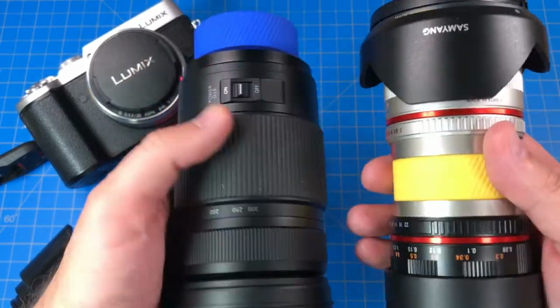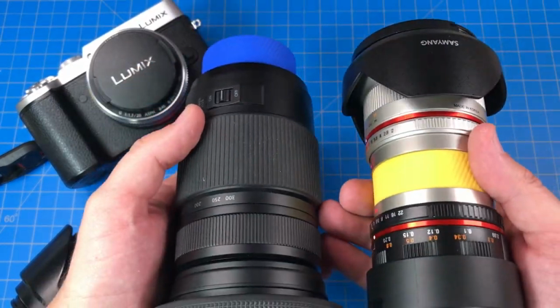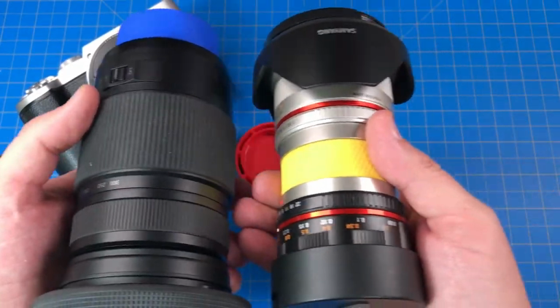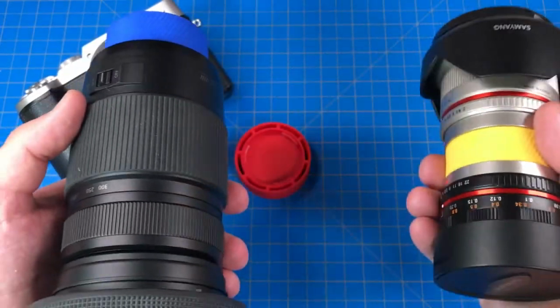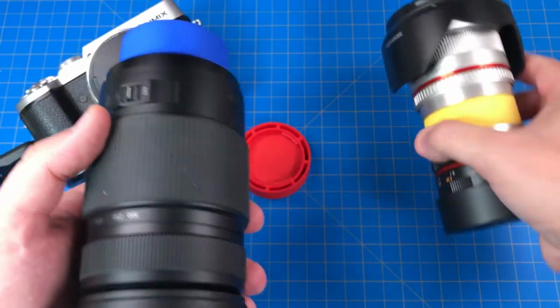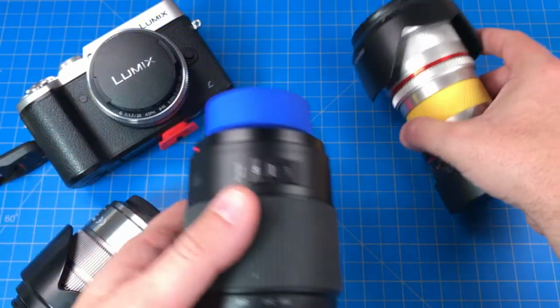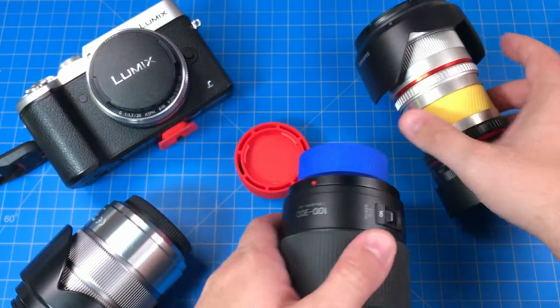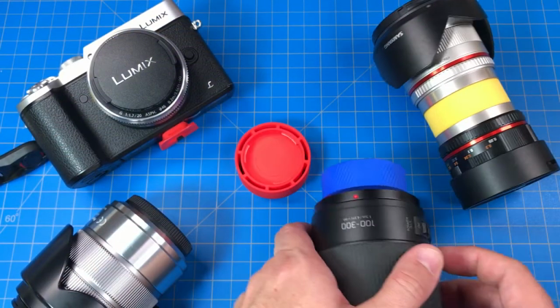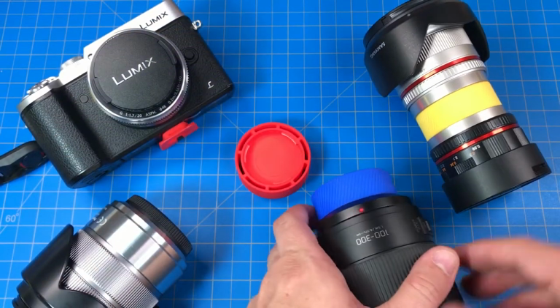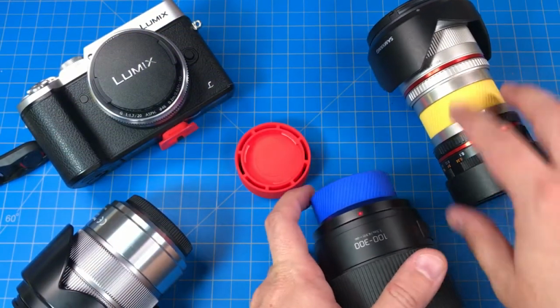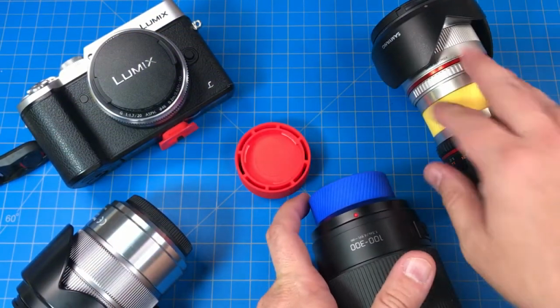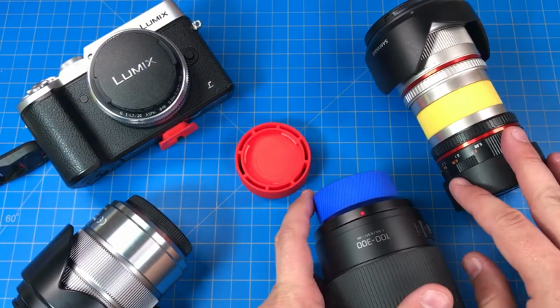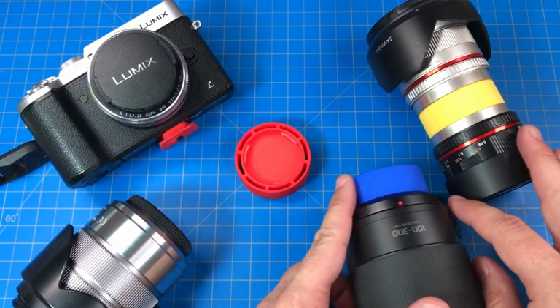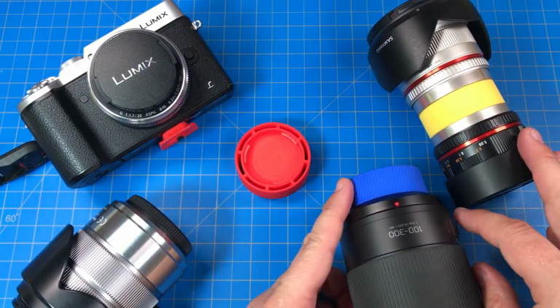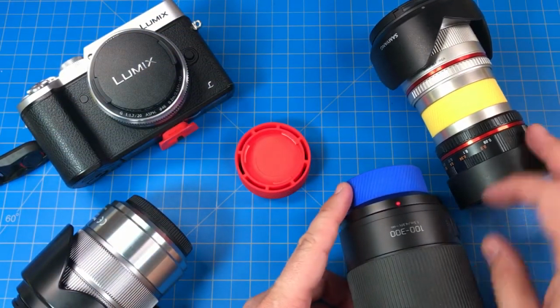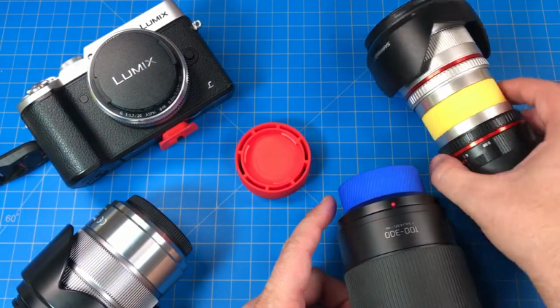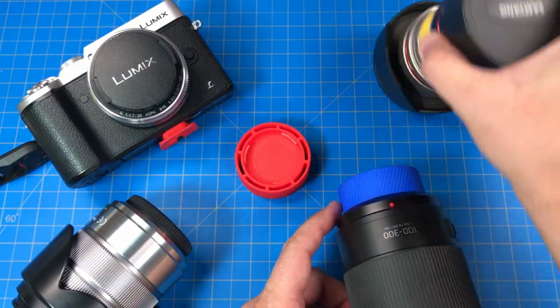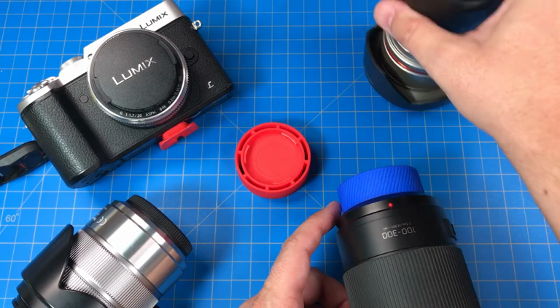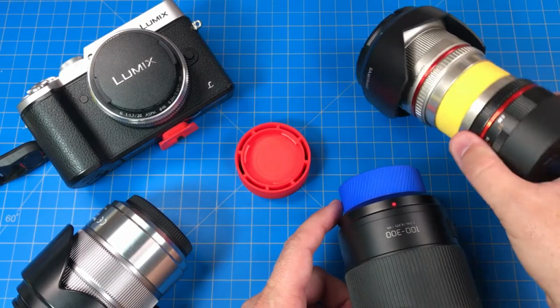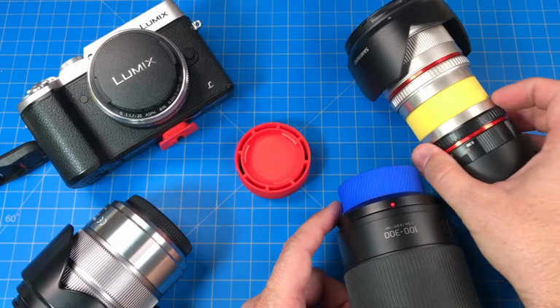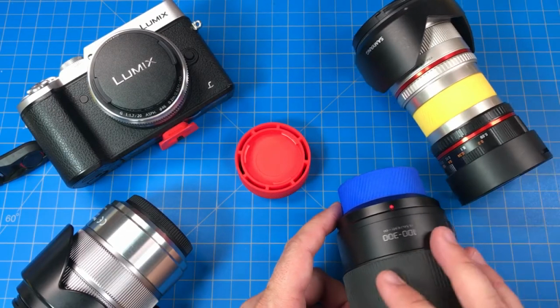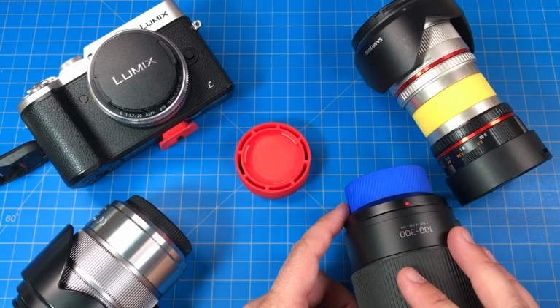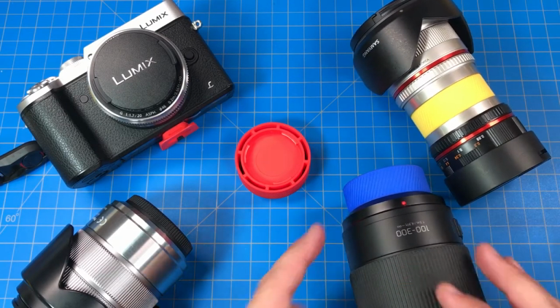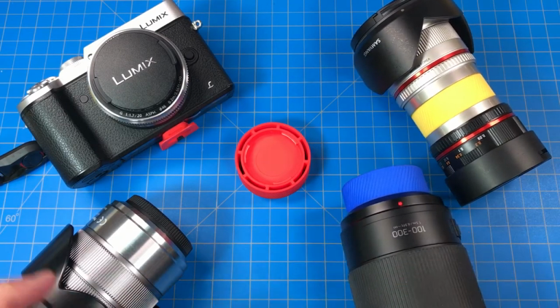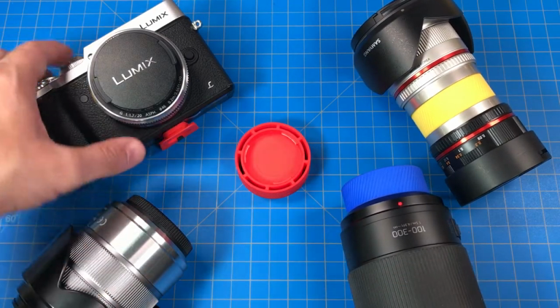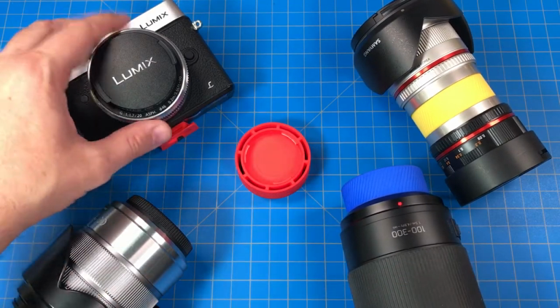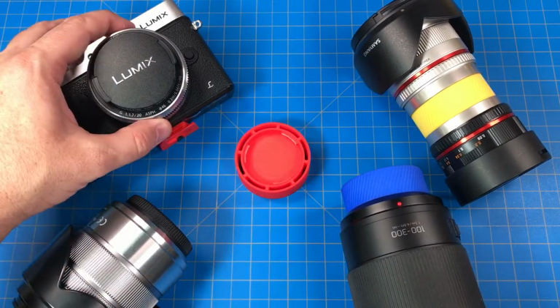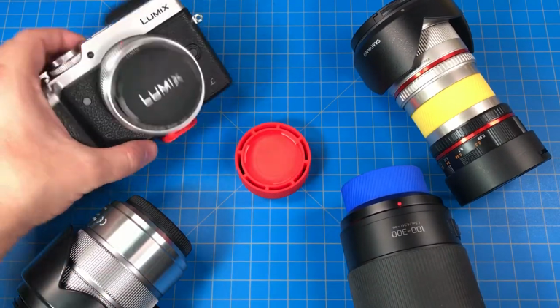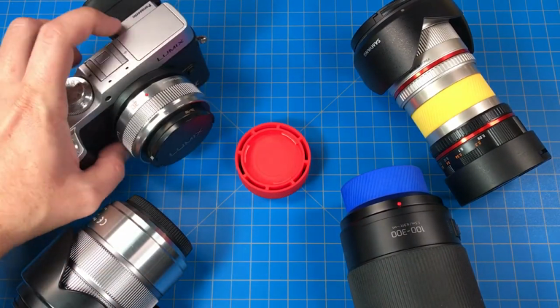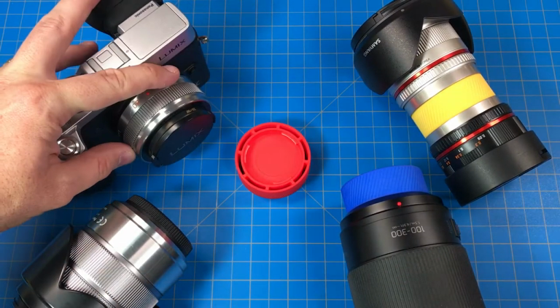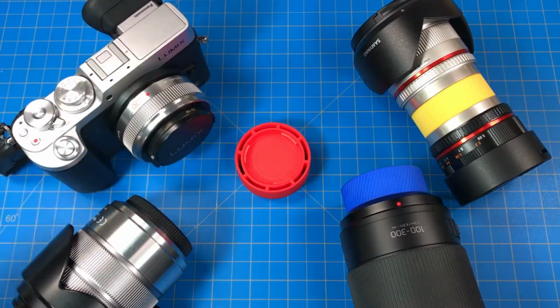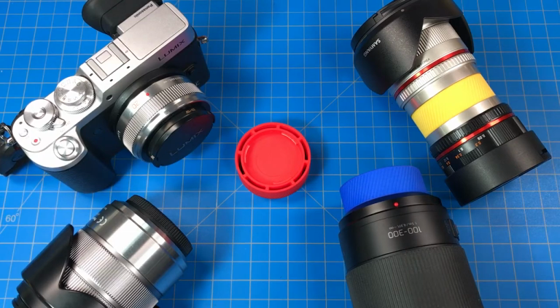now you can have three similar size pockets instead of having to try to stack the lenses and worry about which one is in front of which one and which one's behind the other. It also makes it so you don't lose your little lenses at the bottom of your bag.